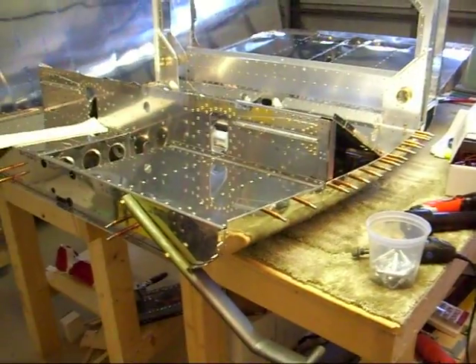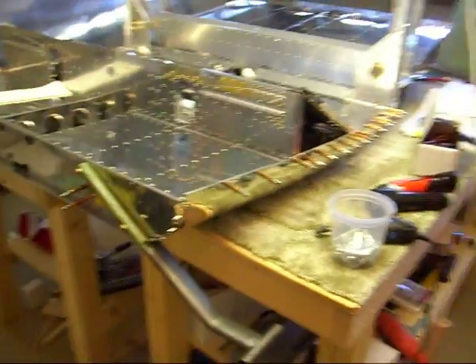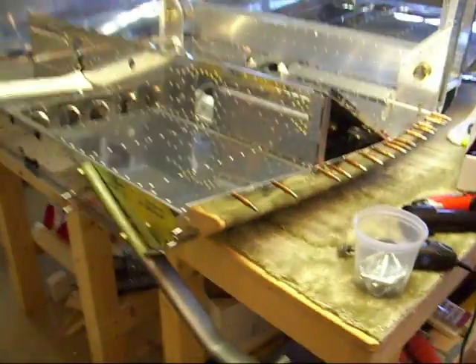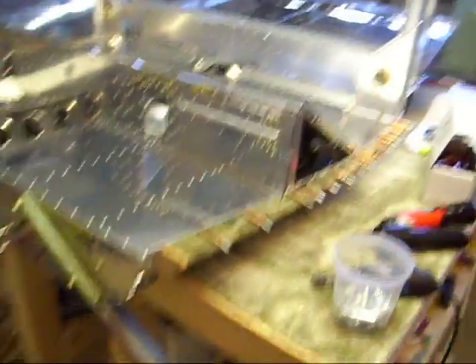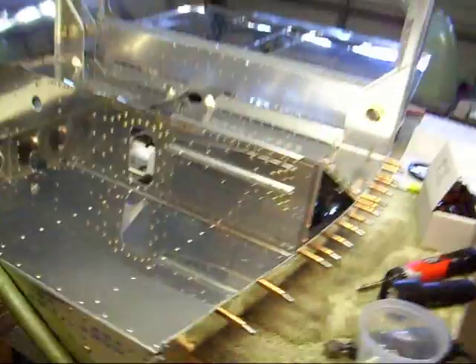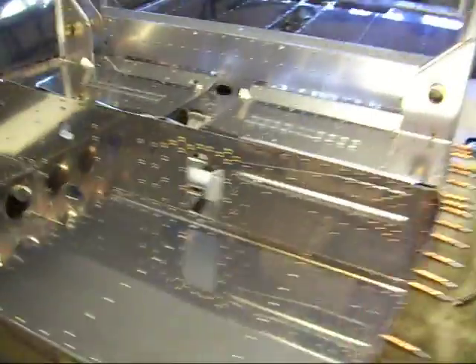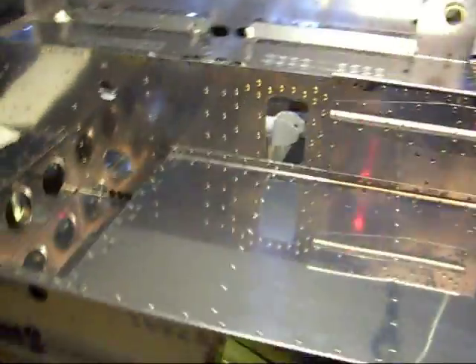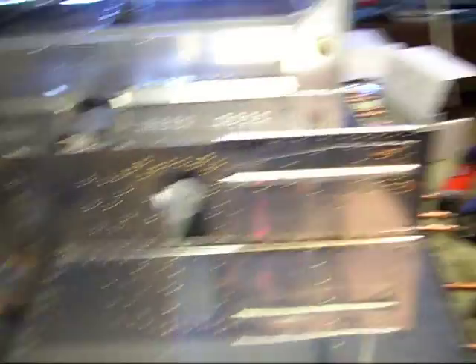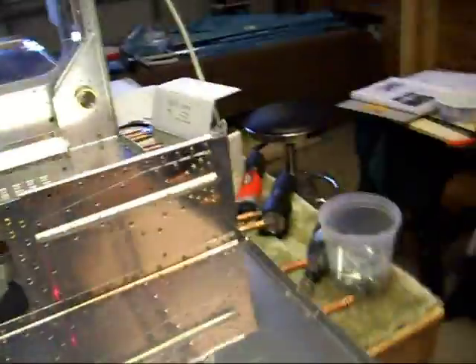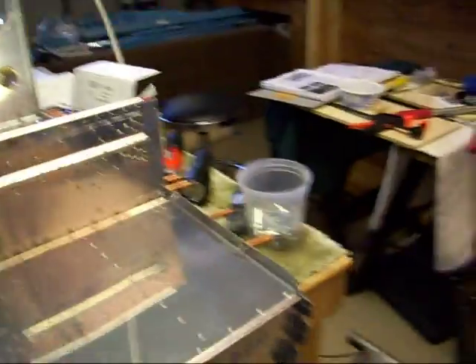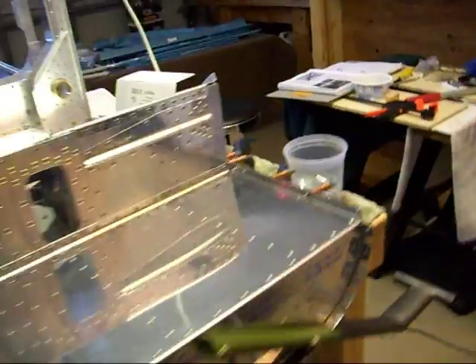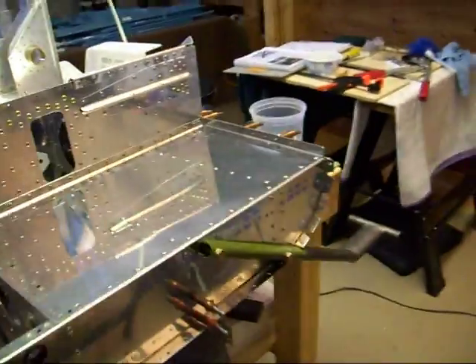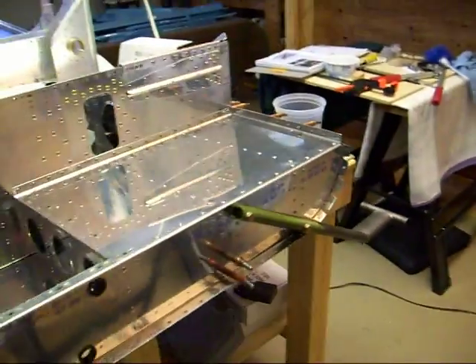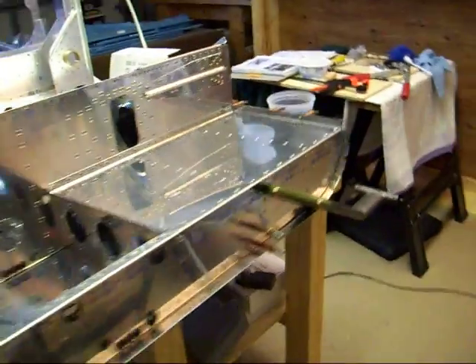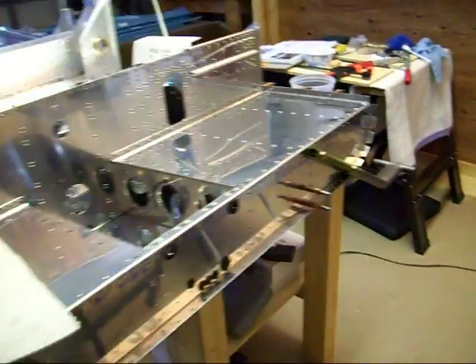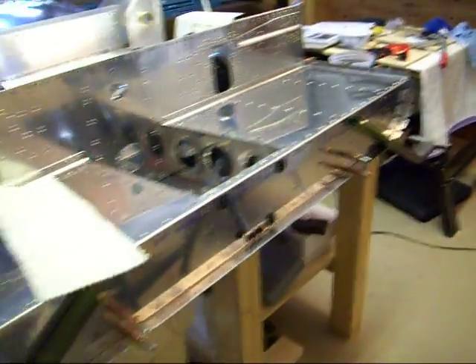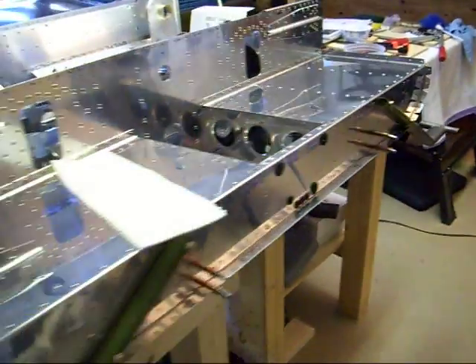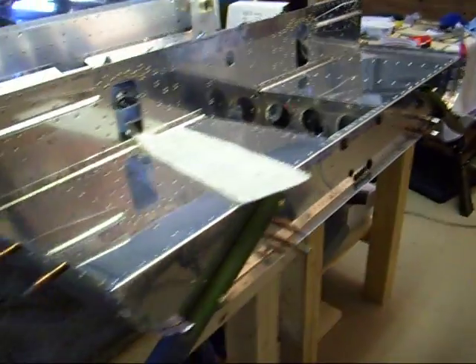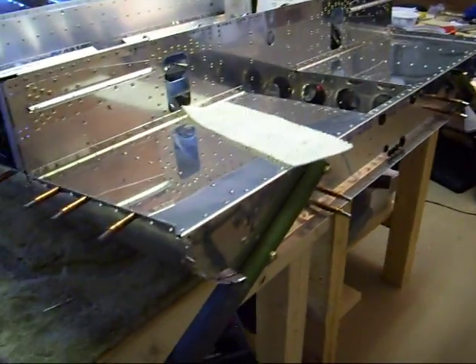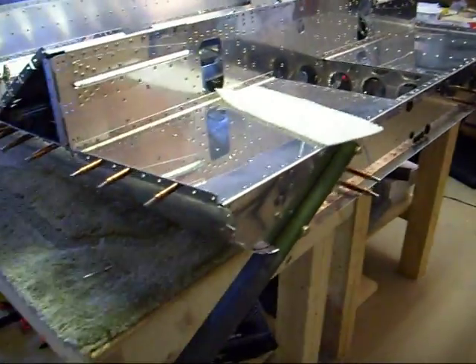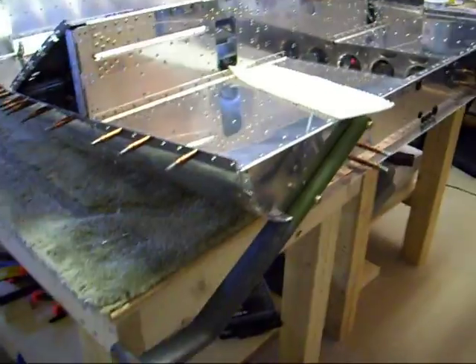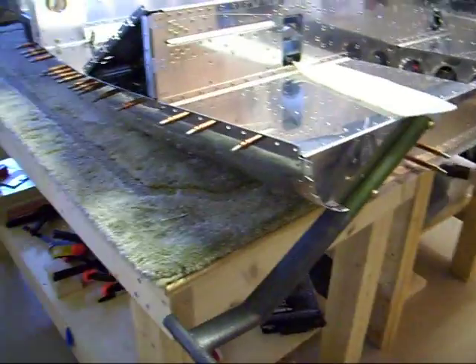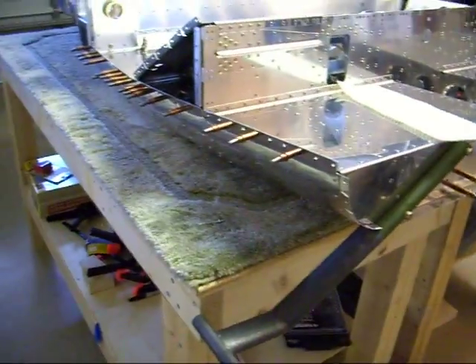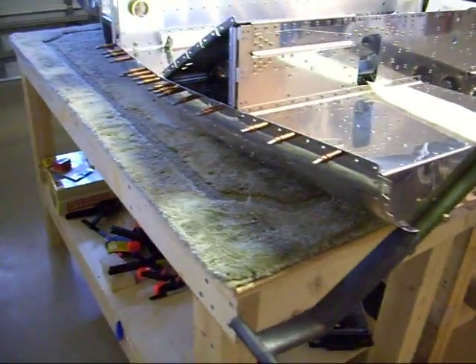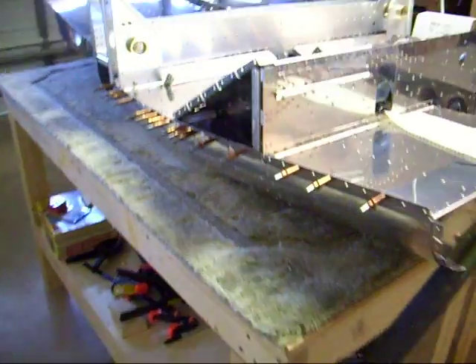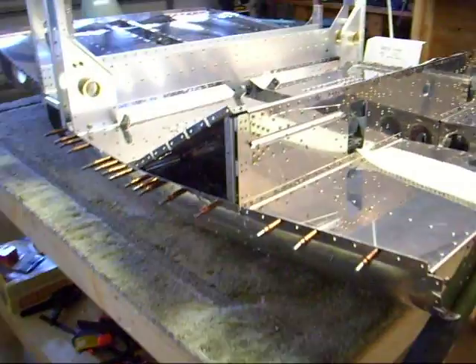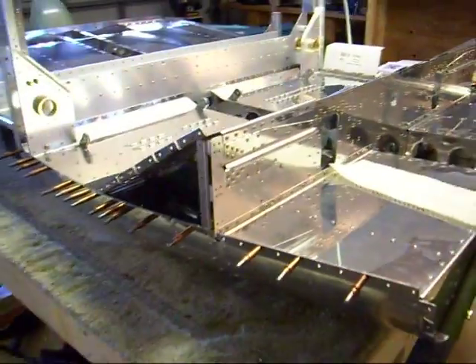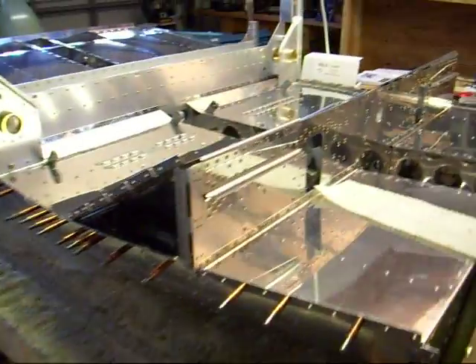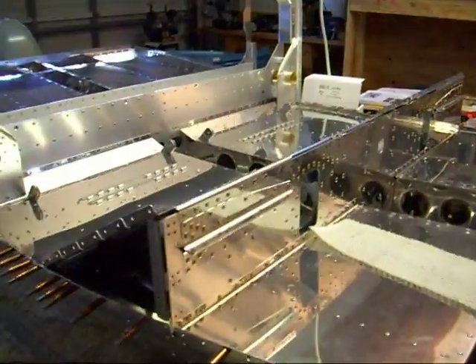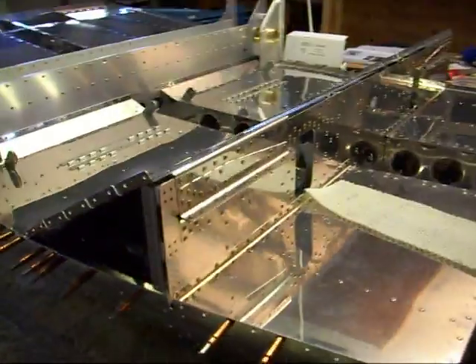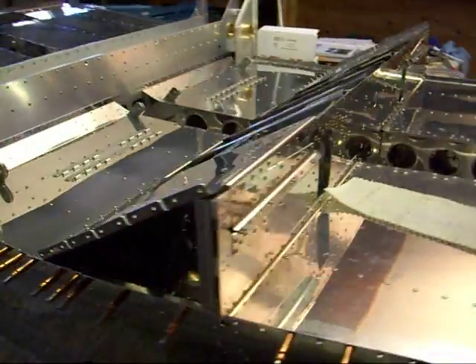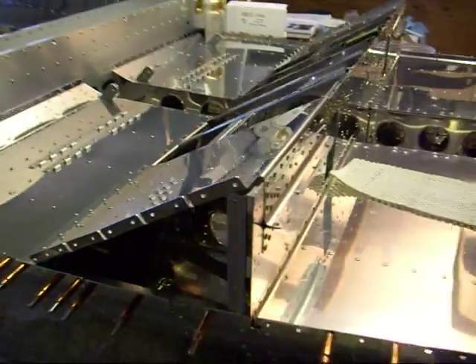Well, I'm on the last step of section 21 — step 20. I have to put in 6 screws and I will finally be on section 22.